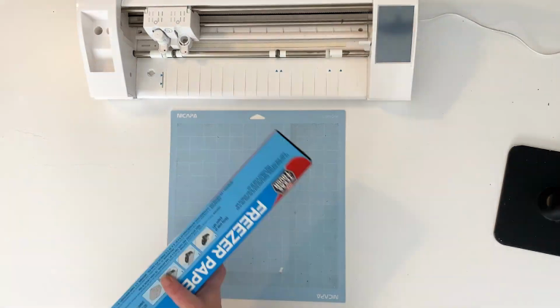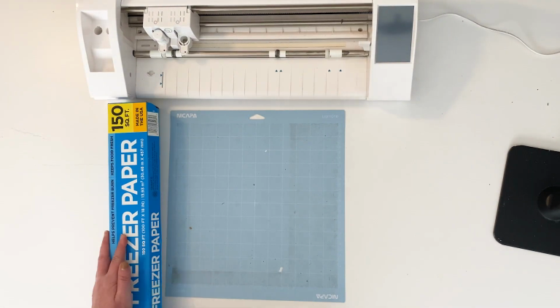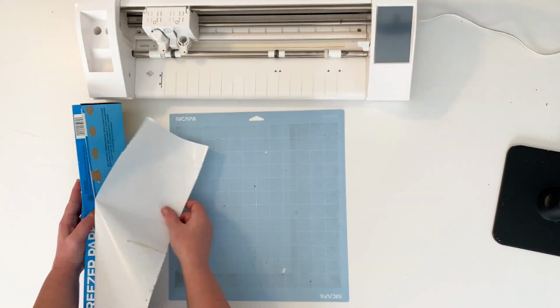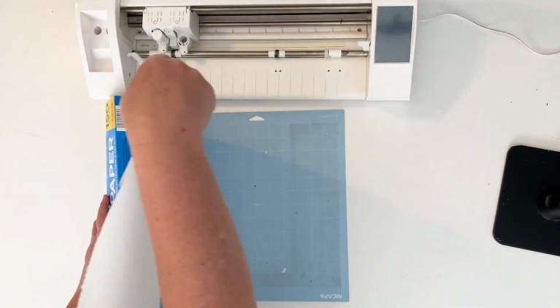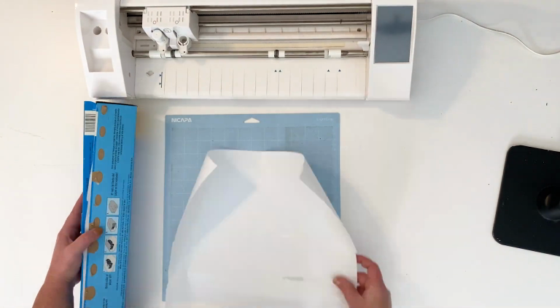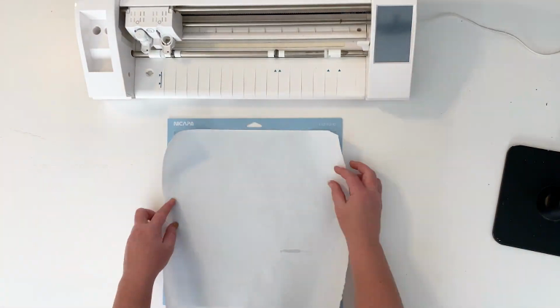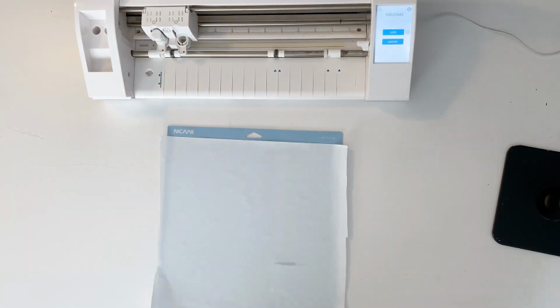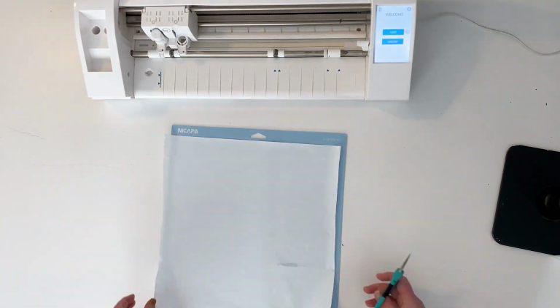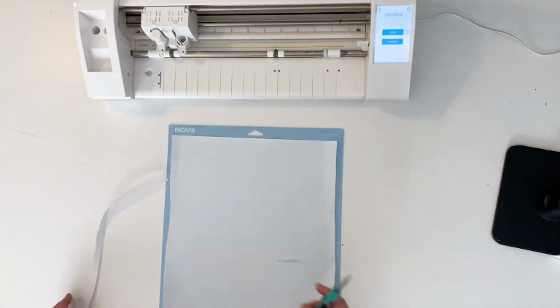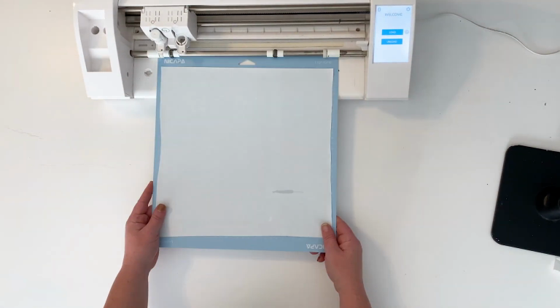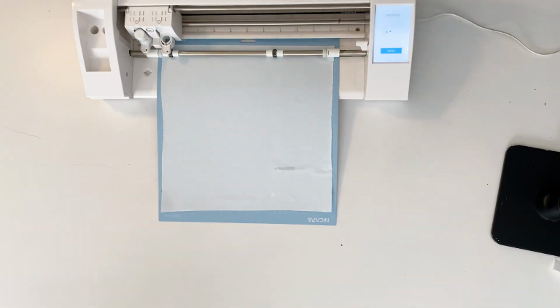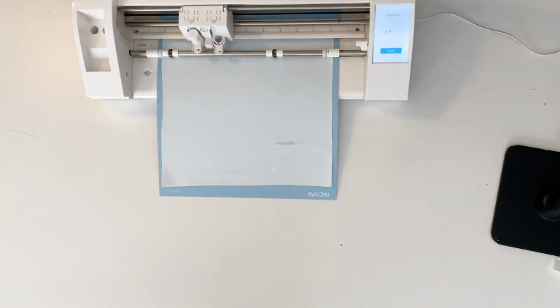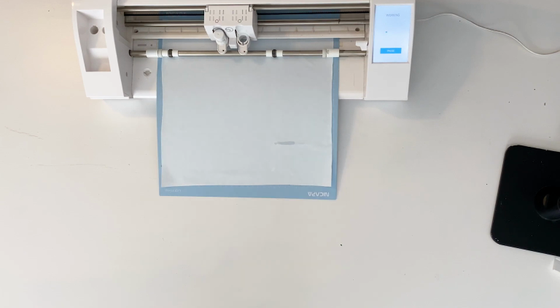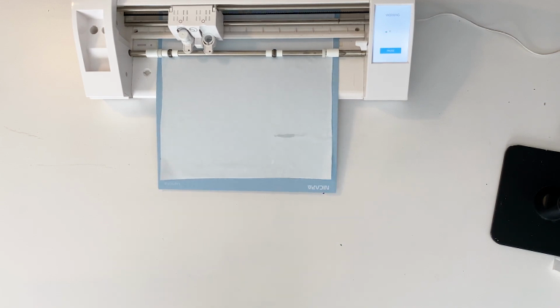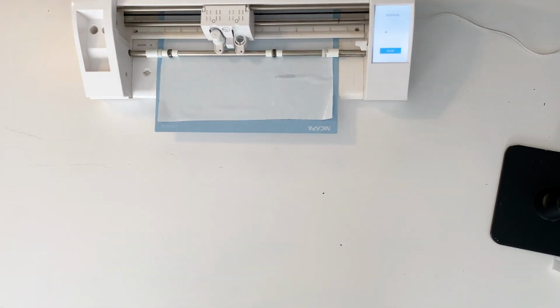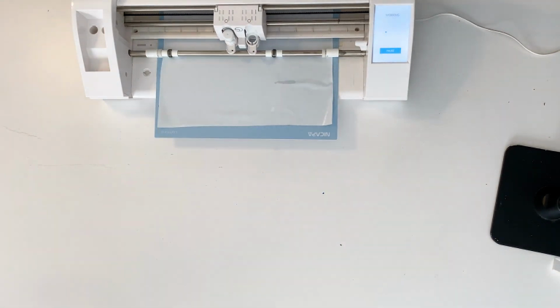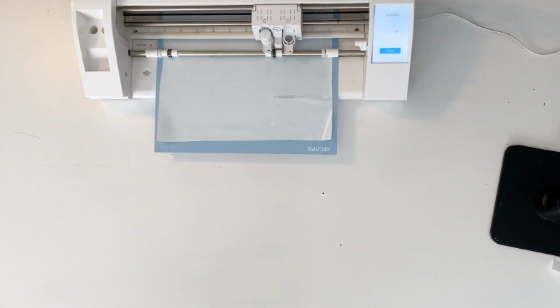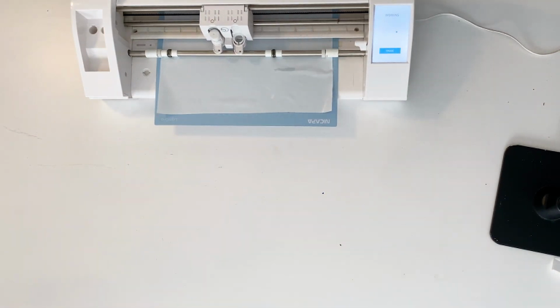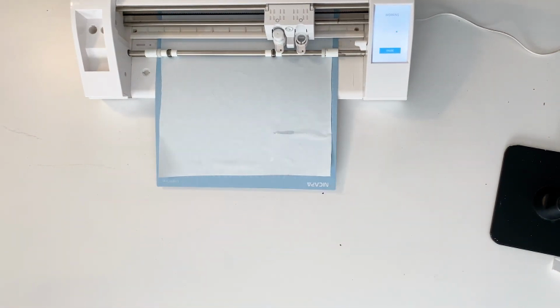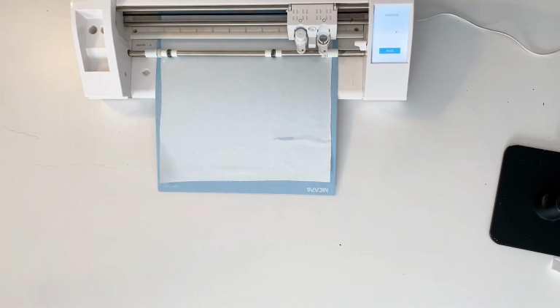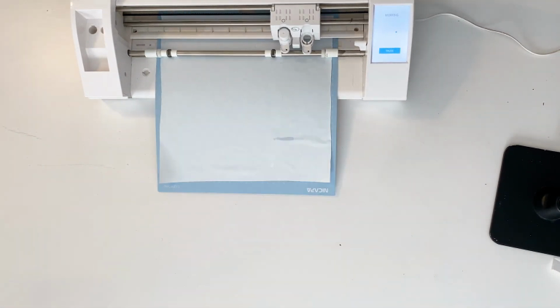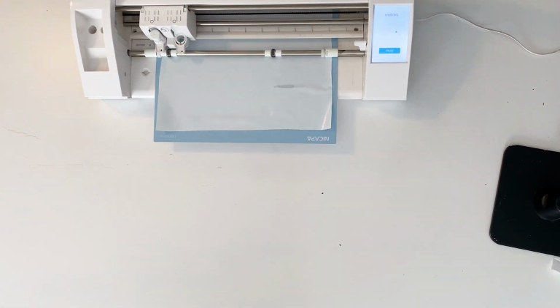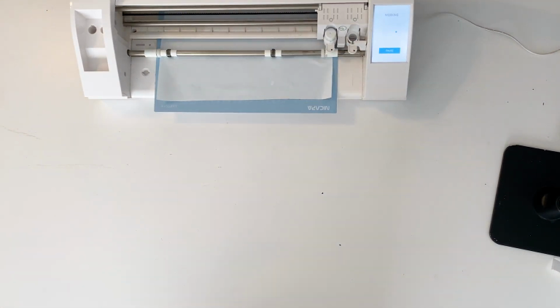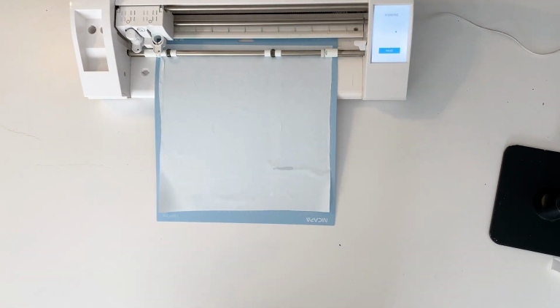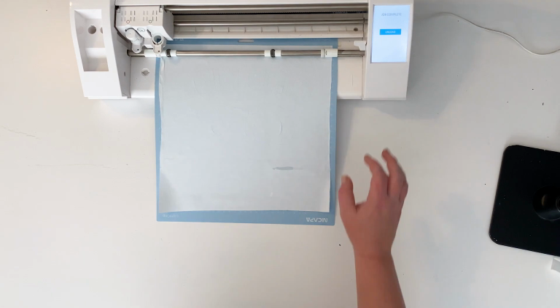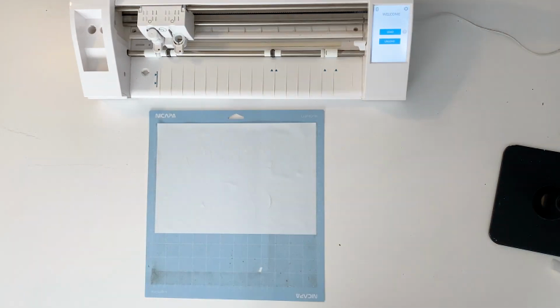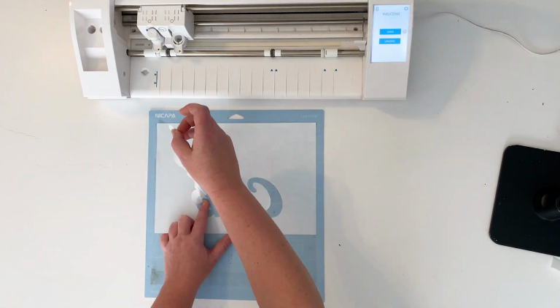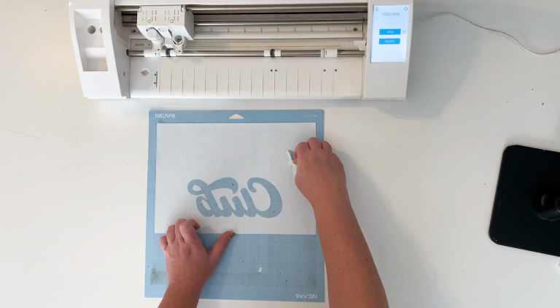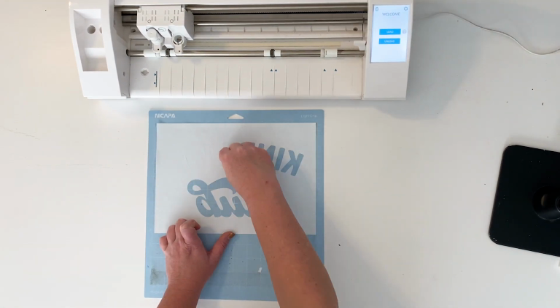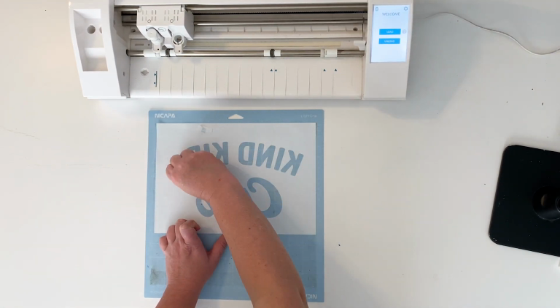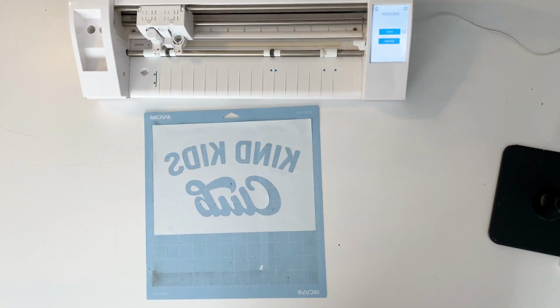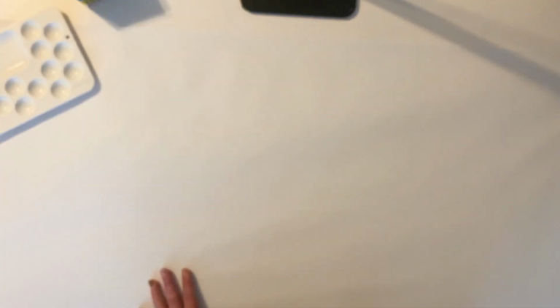Hey guys, it's Nikita with SoFonsi. Today we are going to make a freezer paper stencil. I used the Kind Kids Club design from the Mega Crafters bundle. You can find the link to this bundle in the description below.